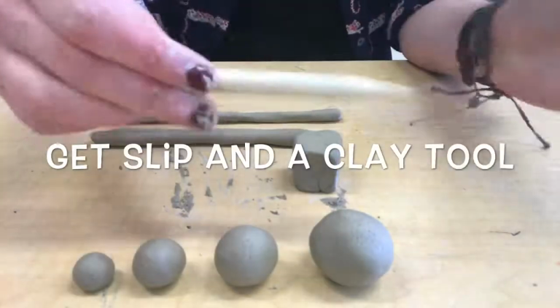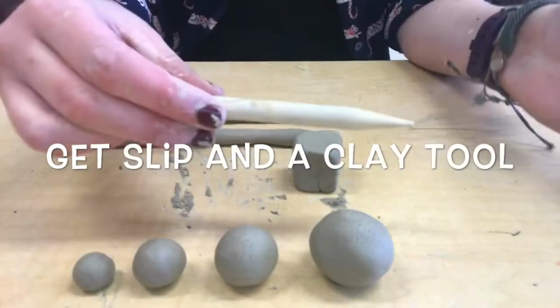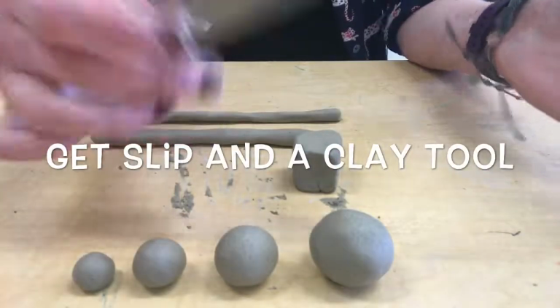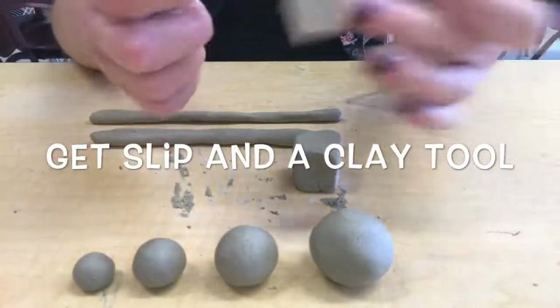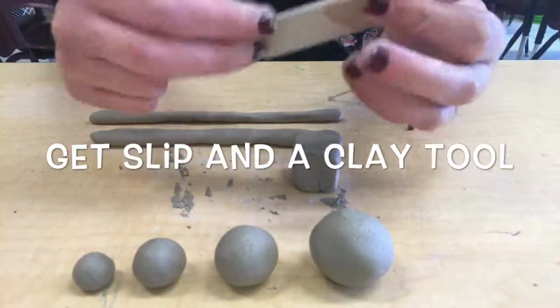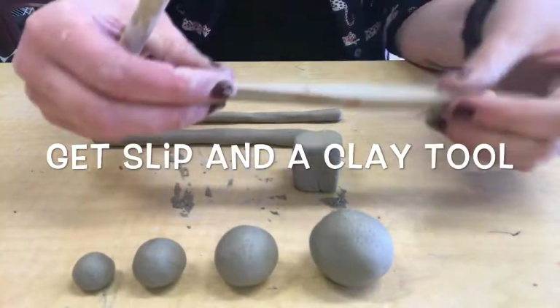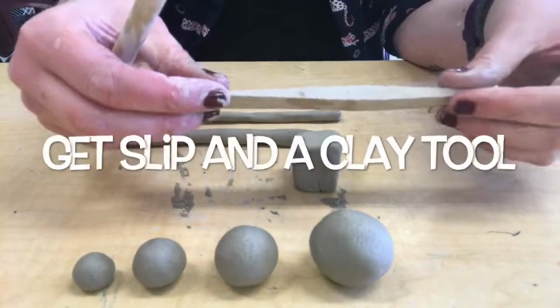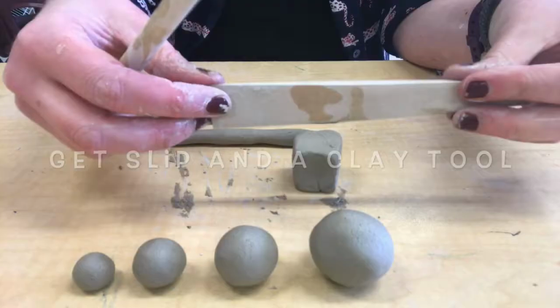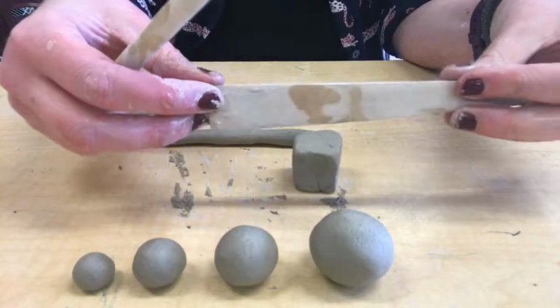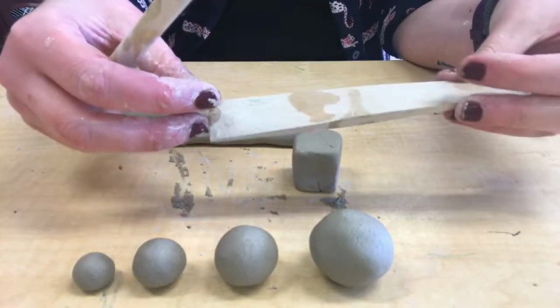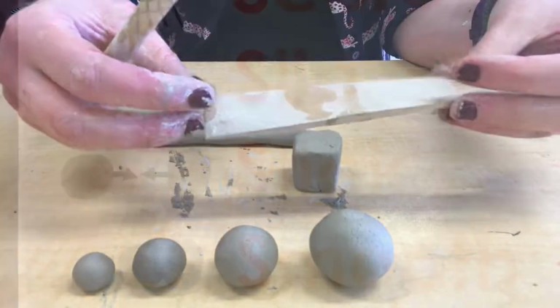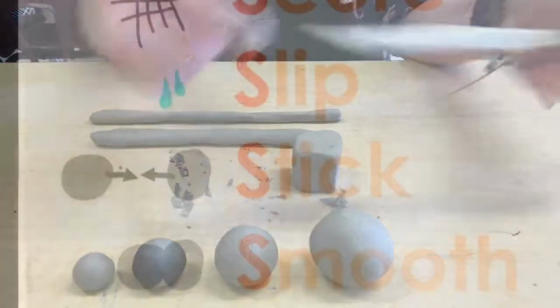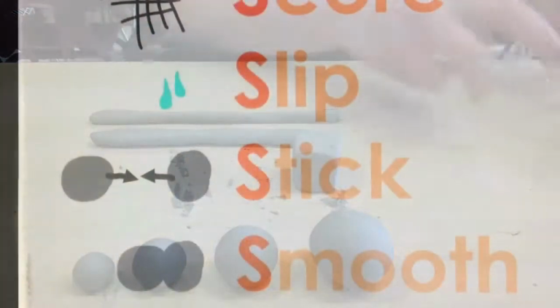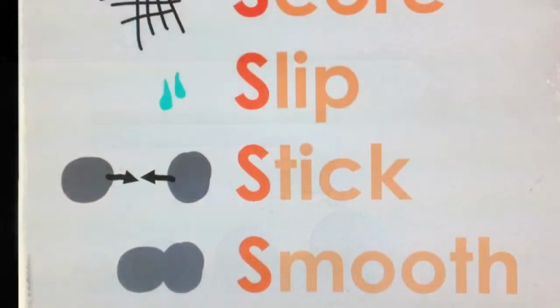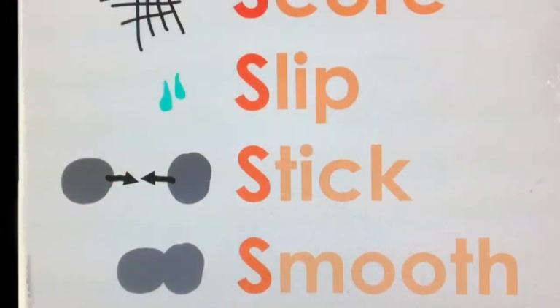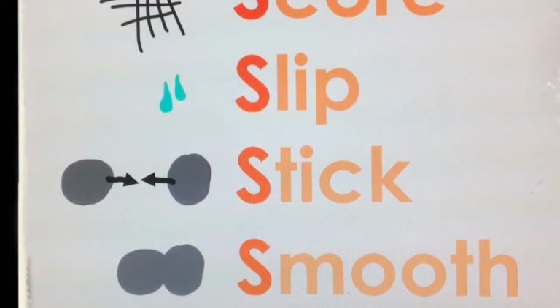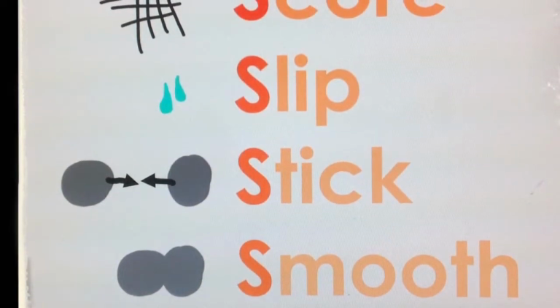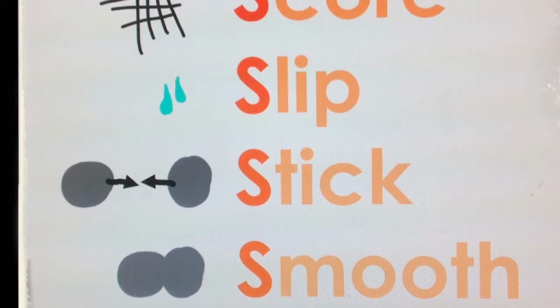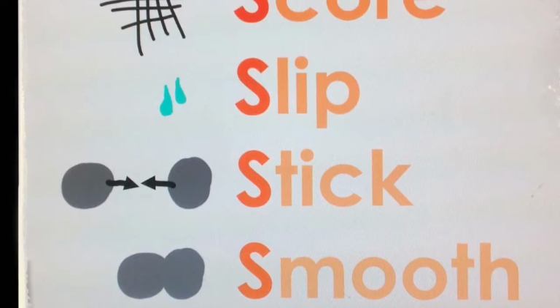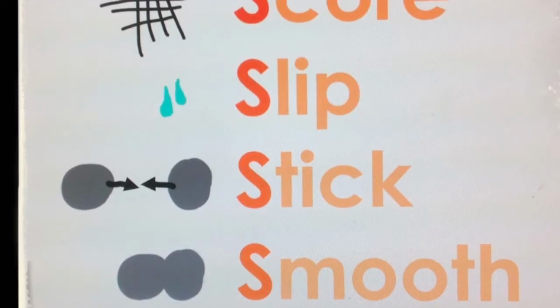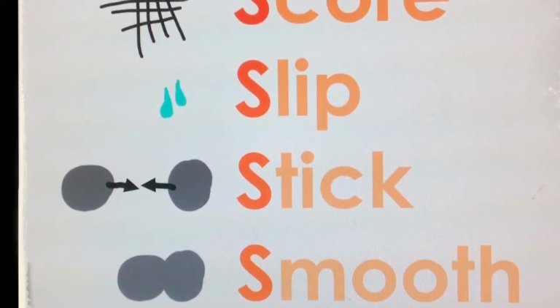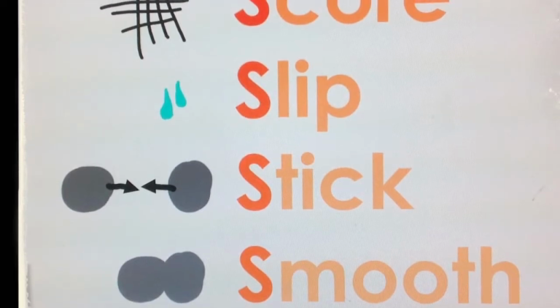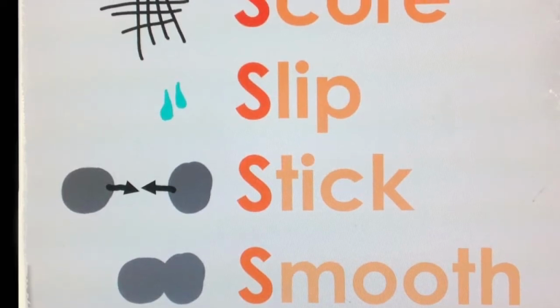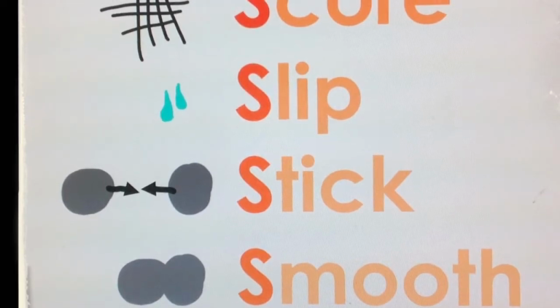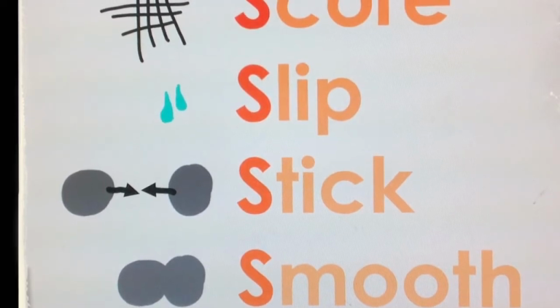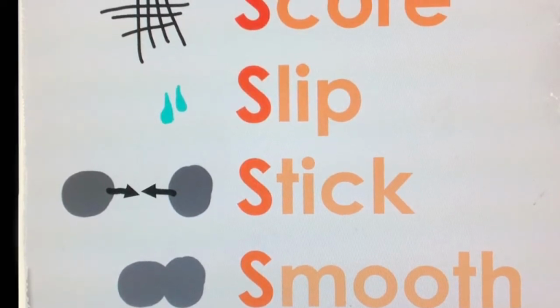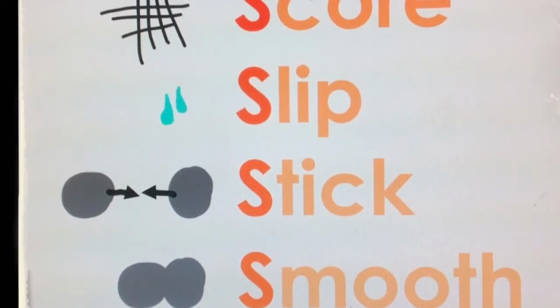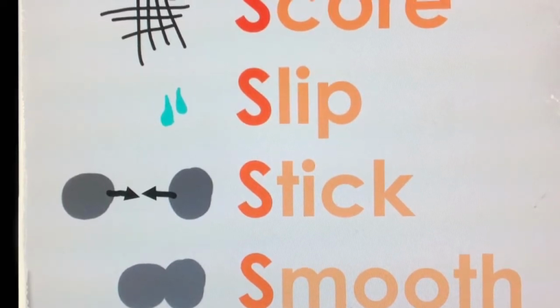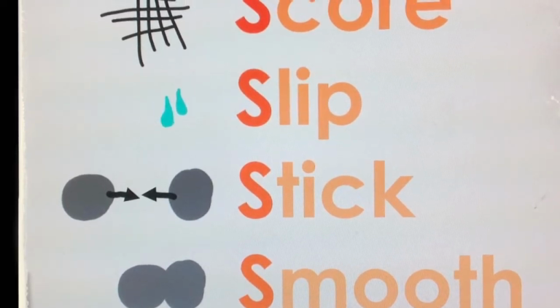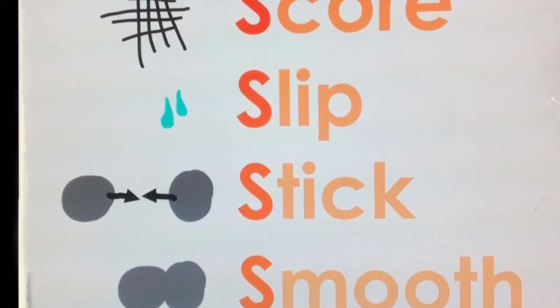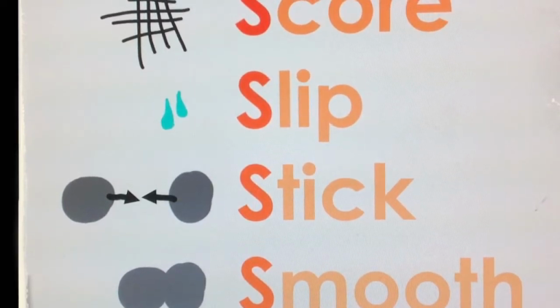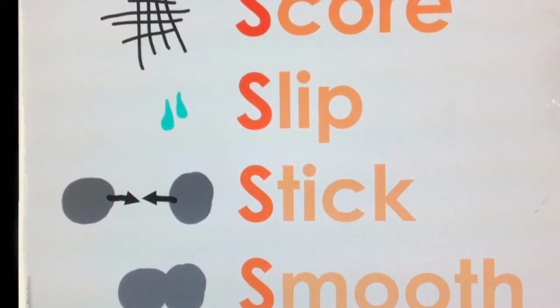We're going to start the process of scoring, slipping, sticking, and smoothing, which we use to connect all pieces of clay so they don't fall apart.